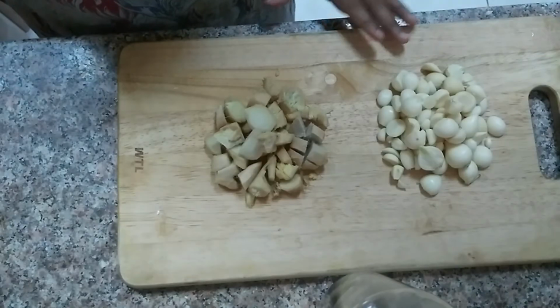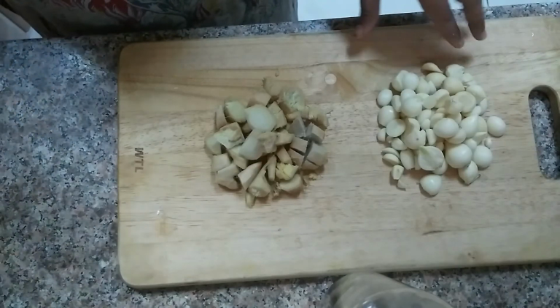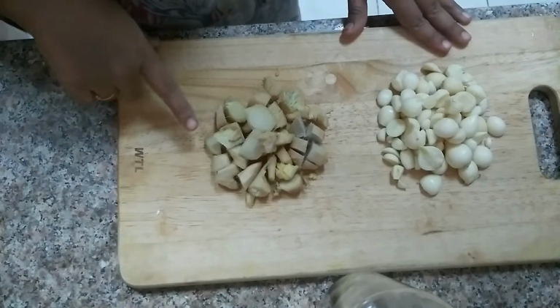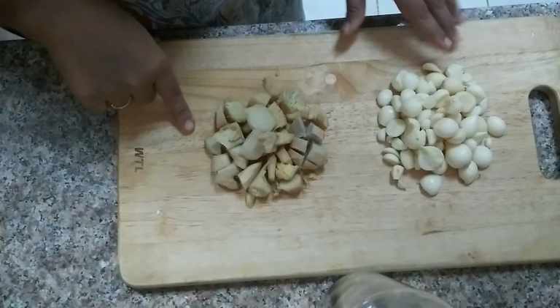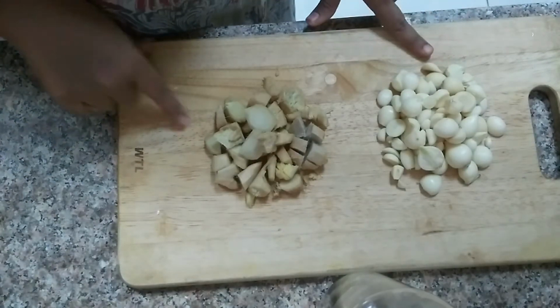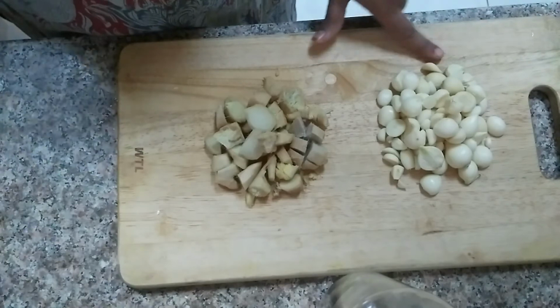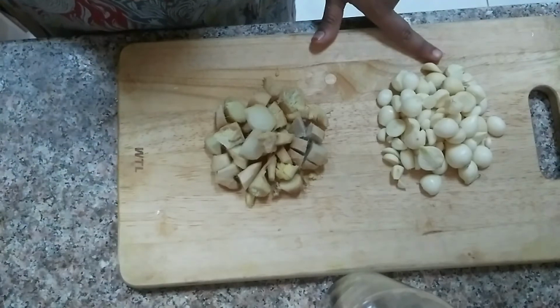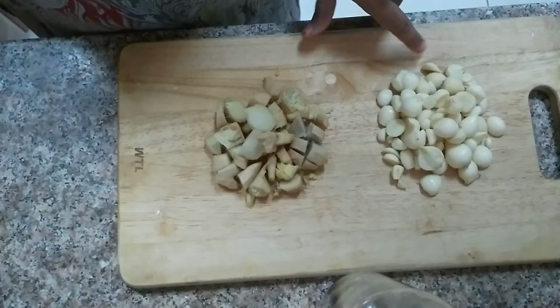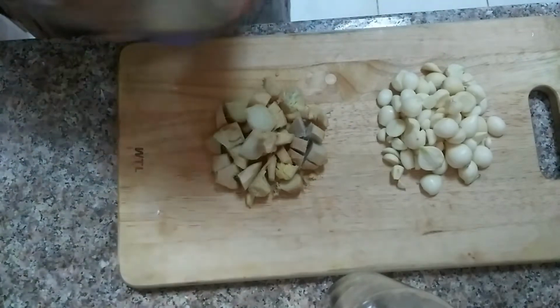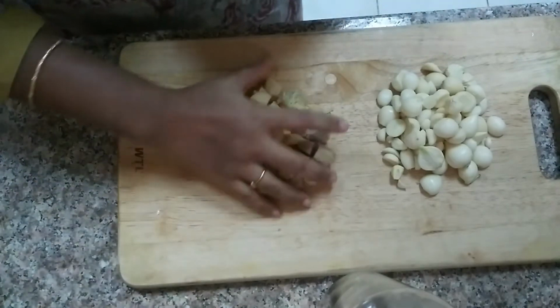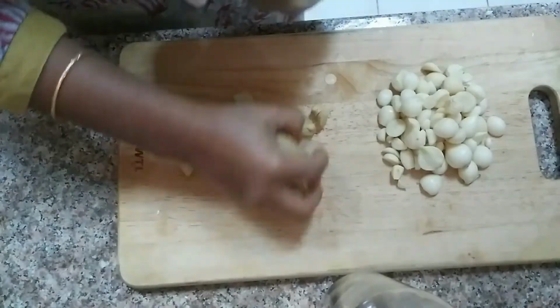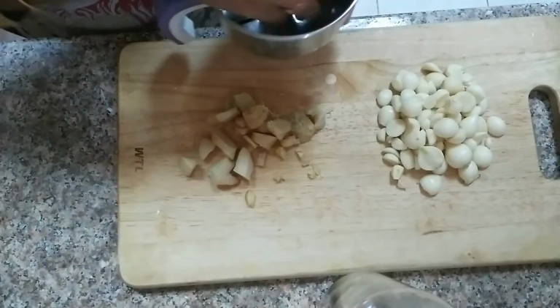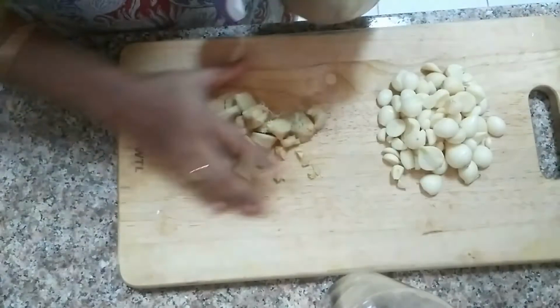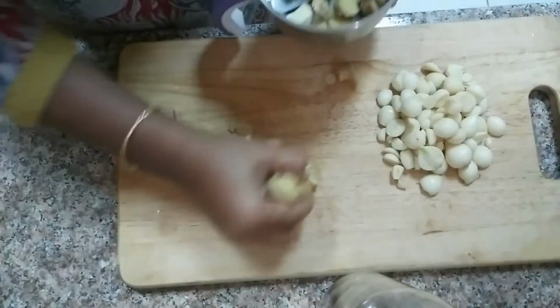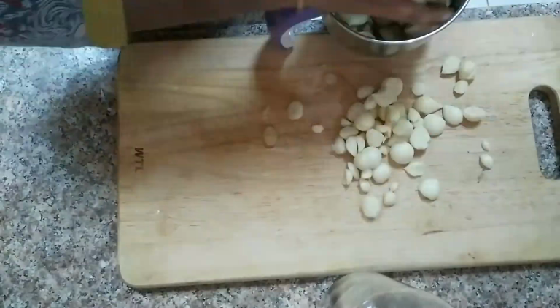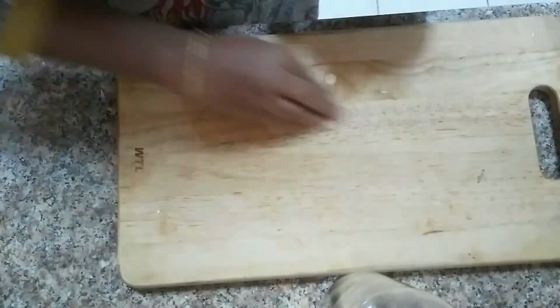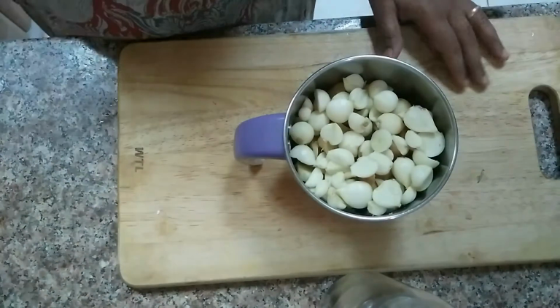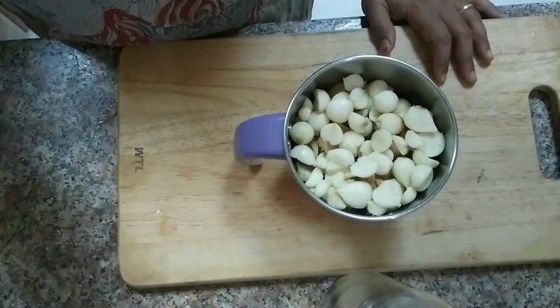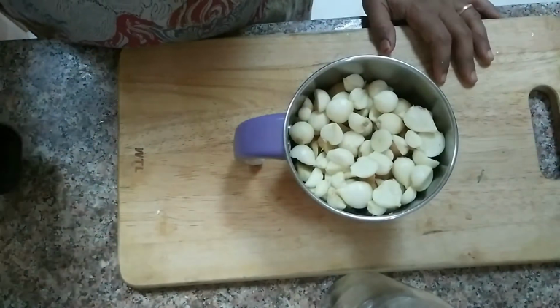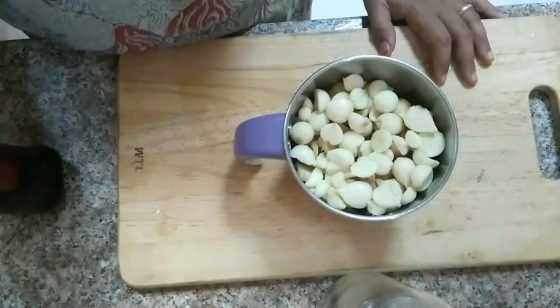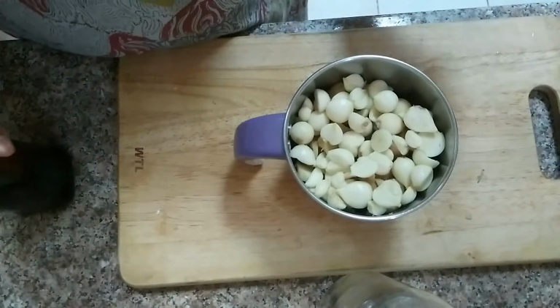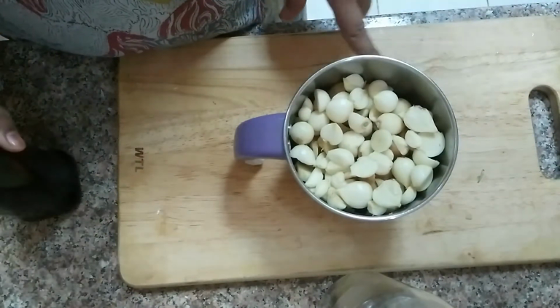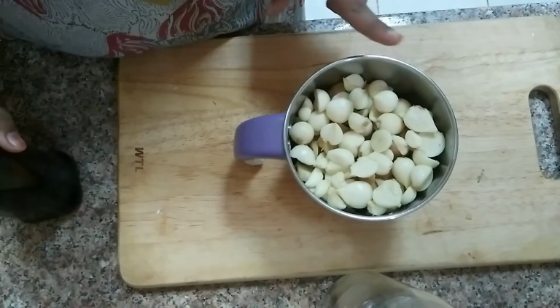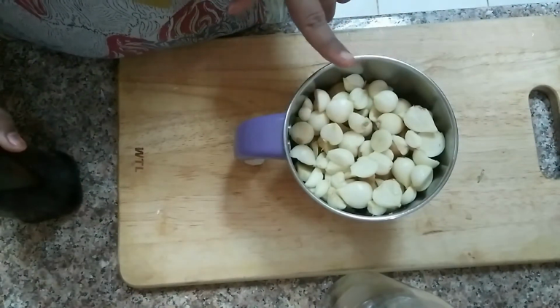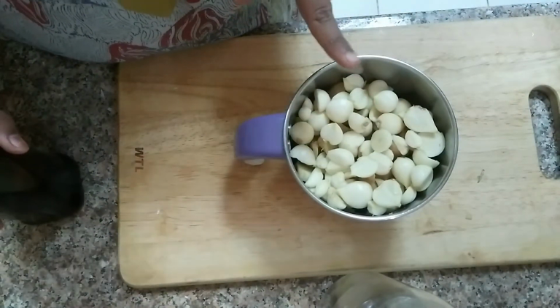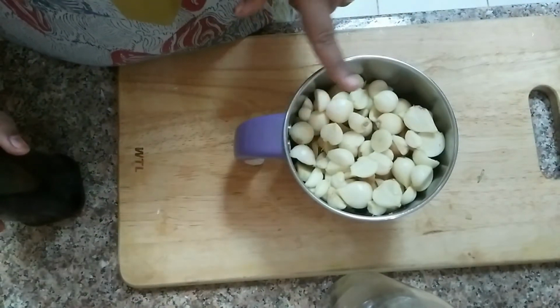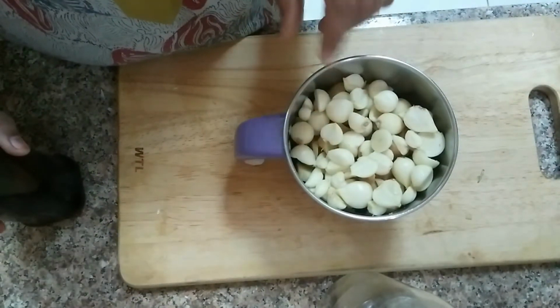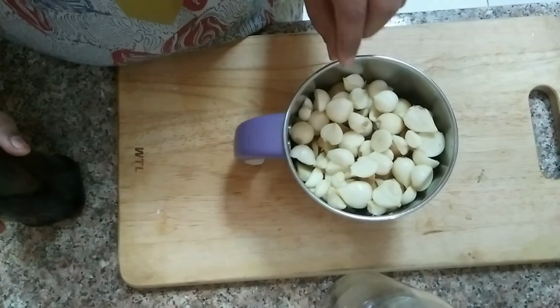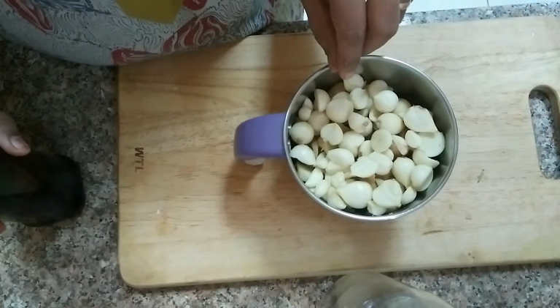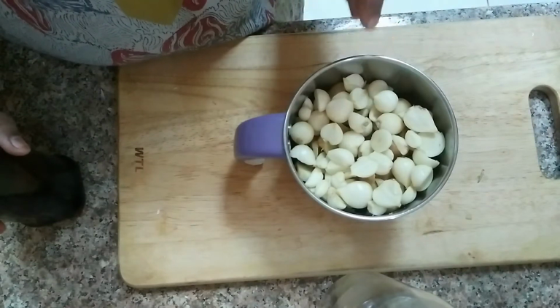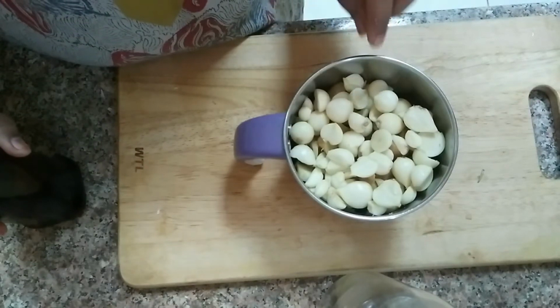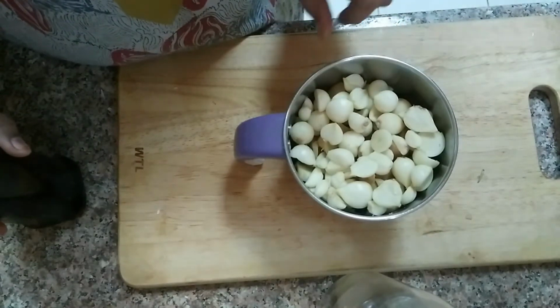I am going to store the ingredients in the fridge. Now, if you are going to store the ingredients in the fridge, we will store the ingredients in the freezer.